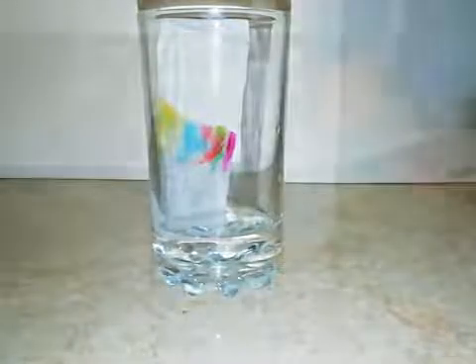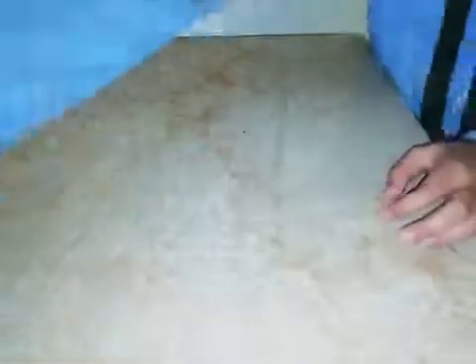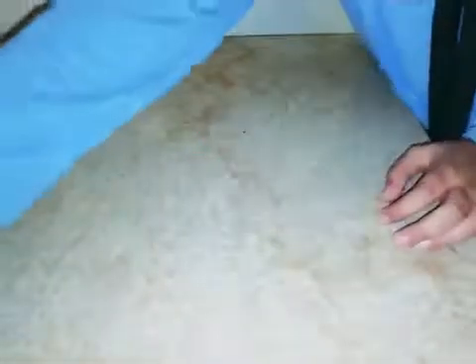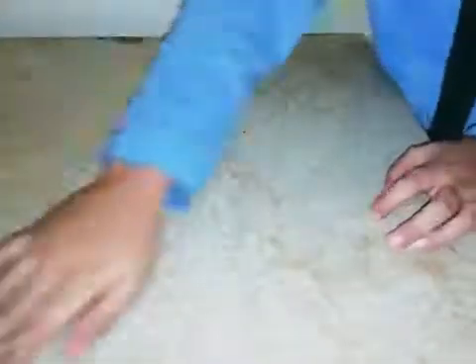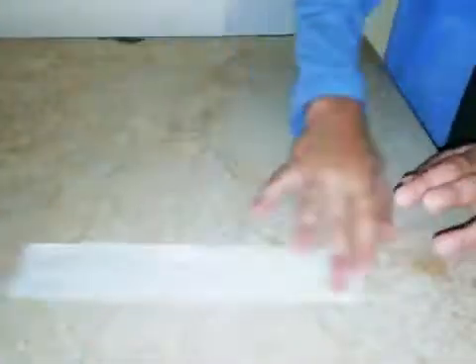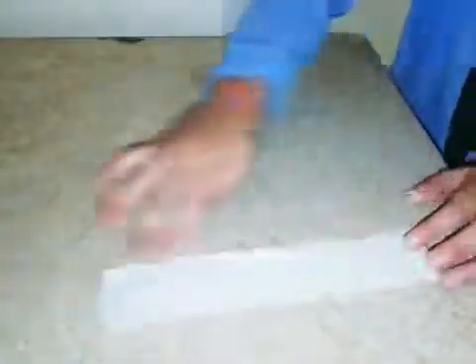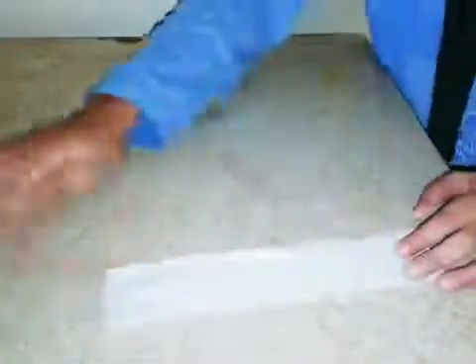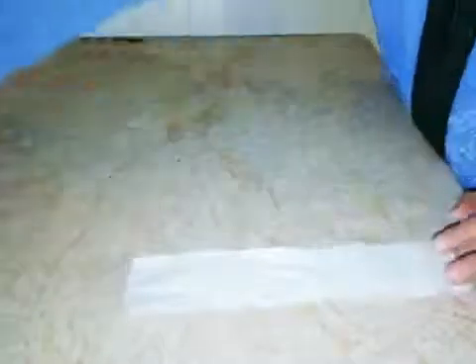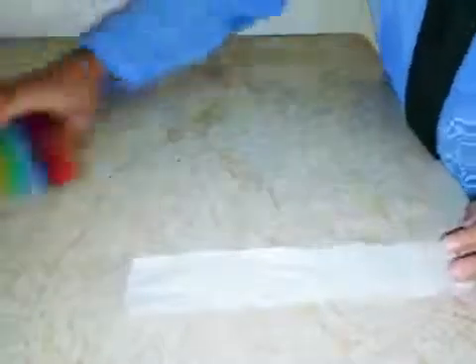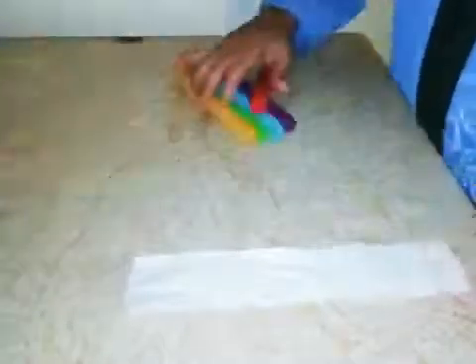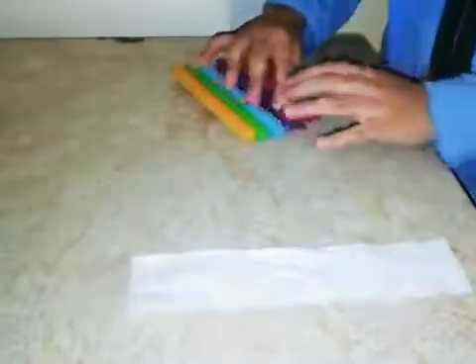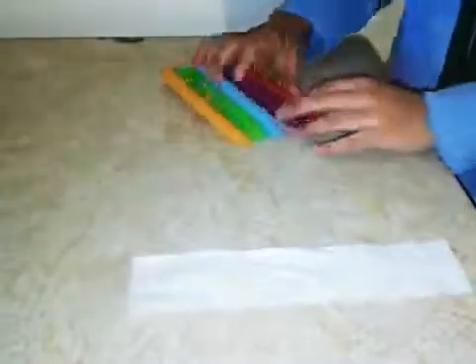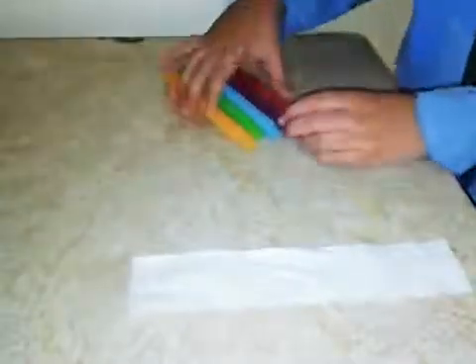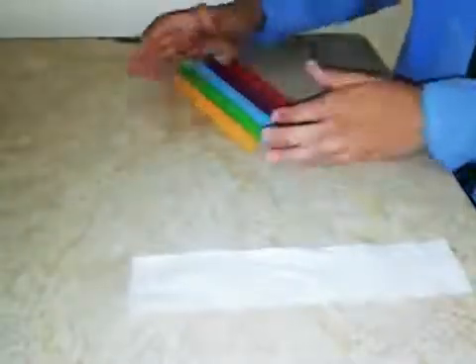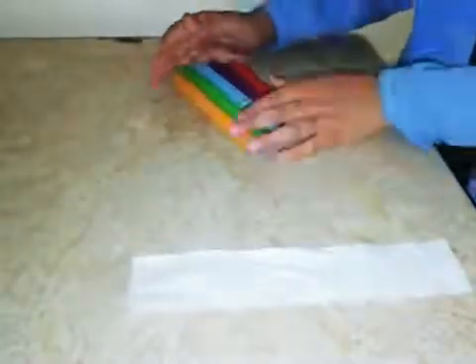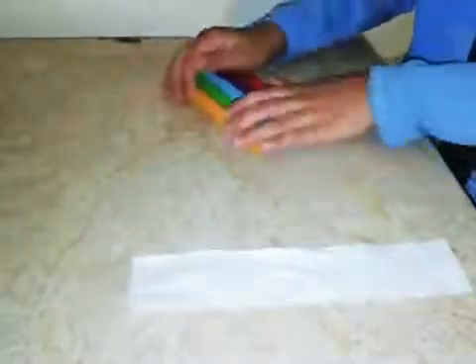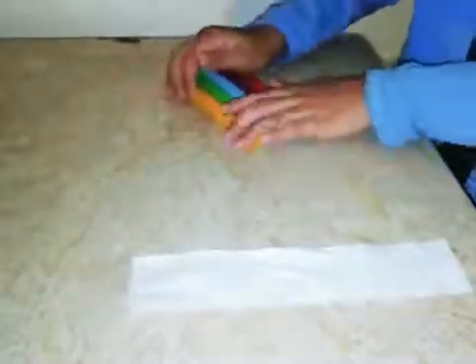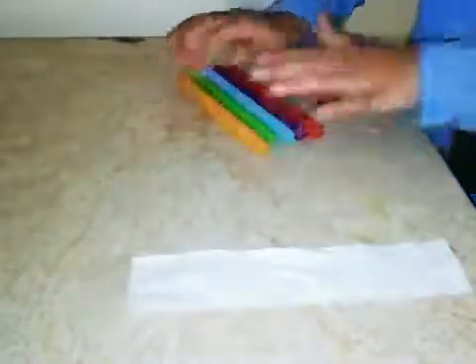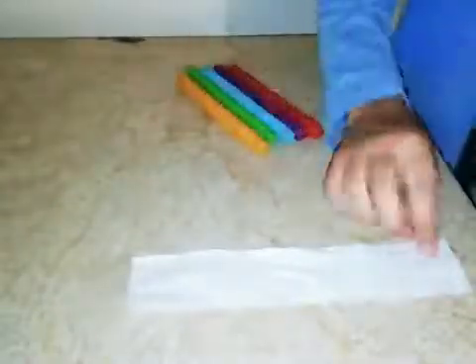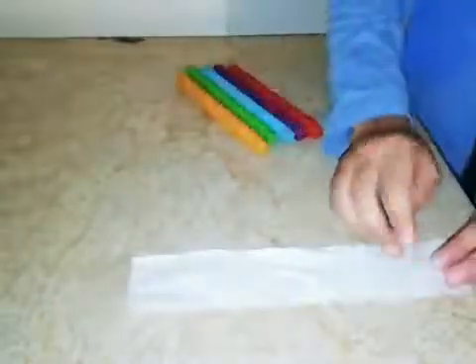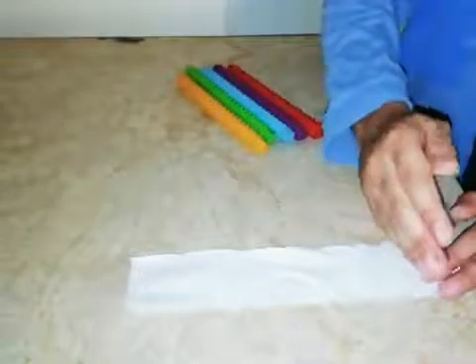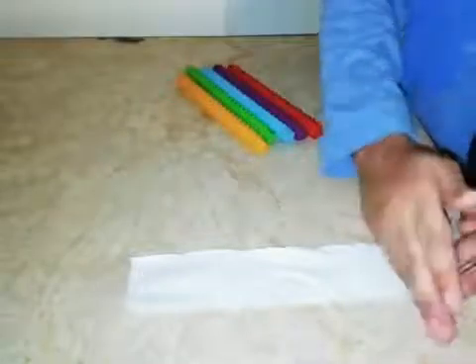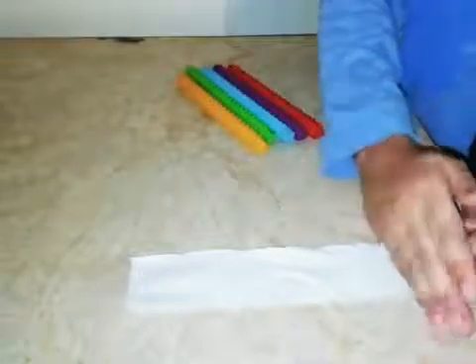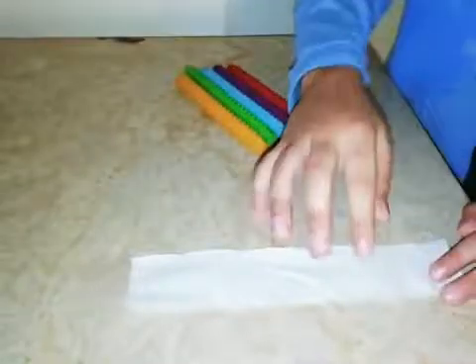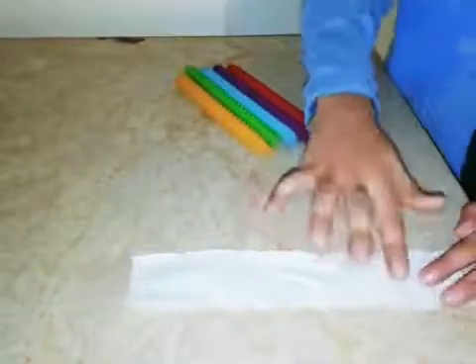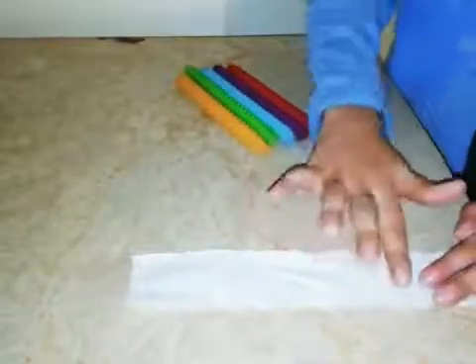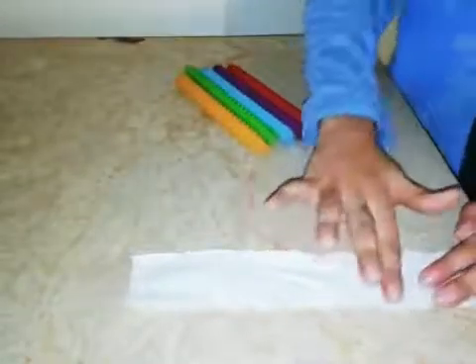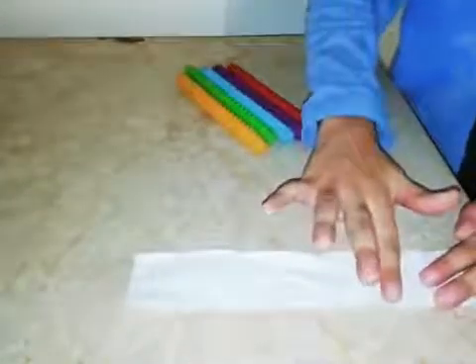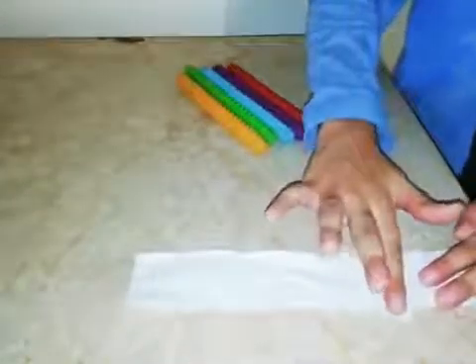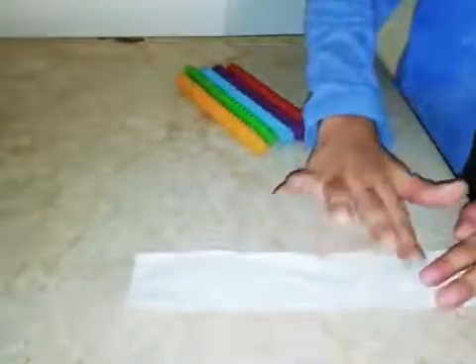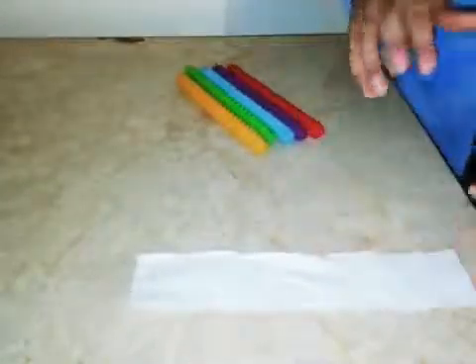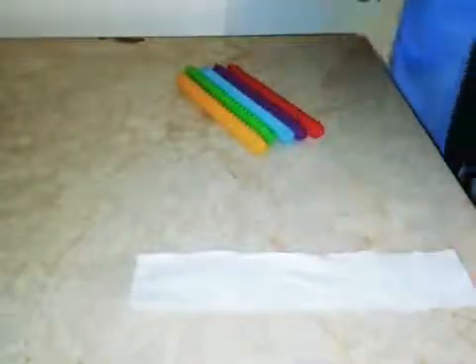Now you have to take the other strip and all the markers, and we have to make sure that we leave a gap over here and a small gap between the lines.